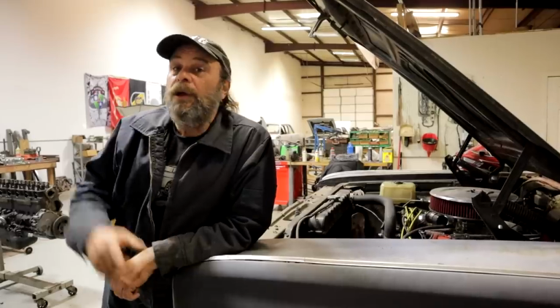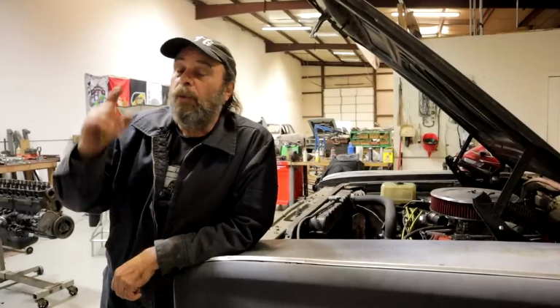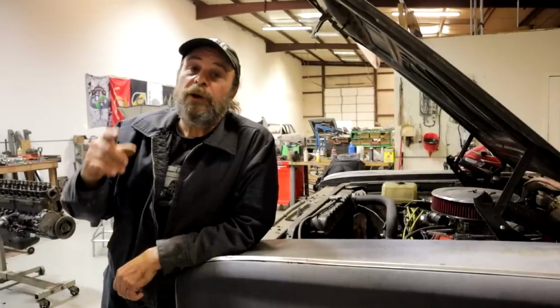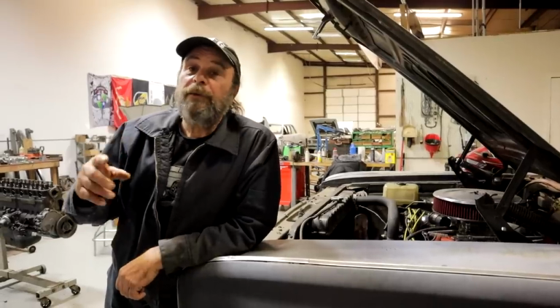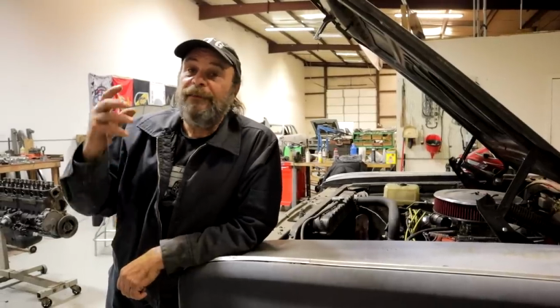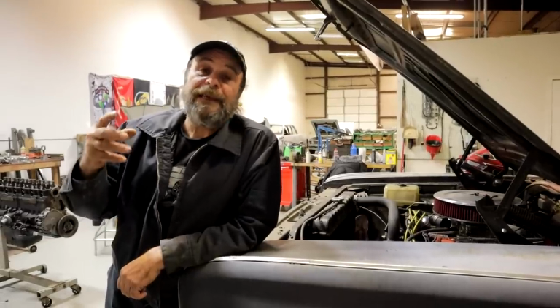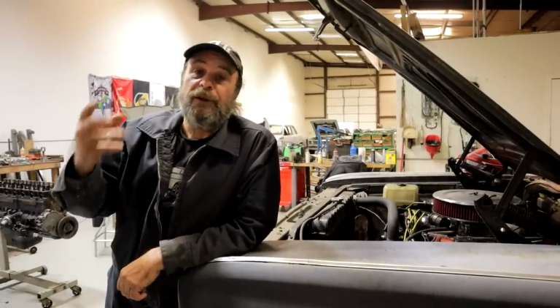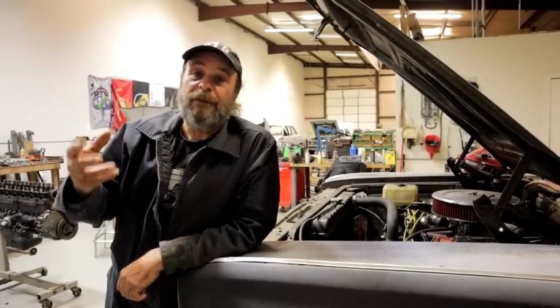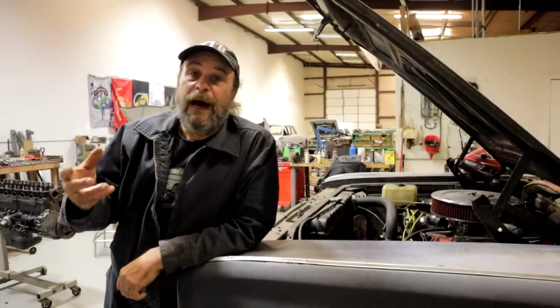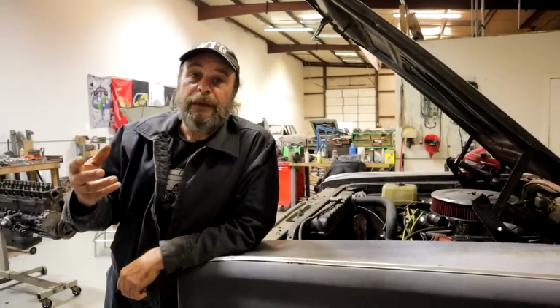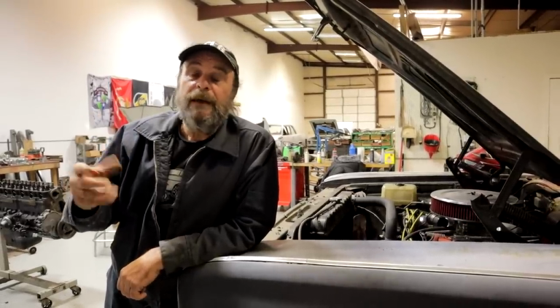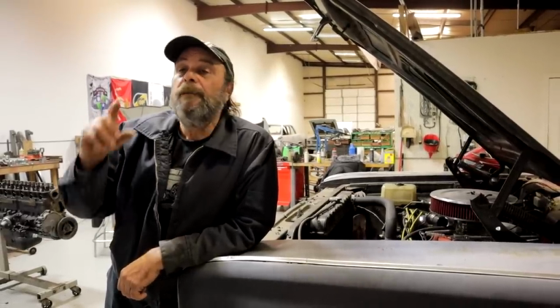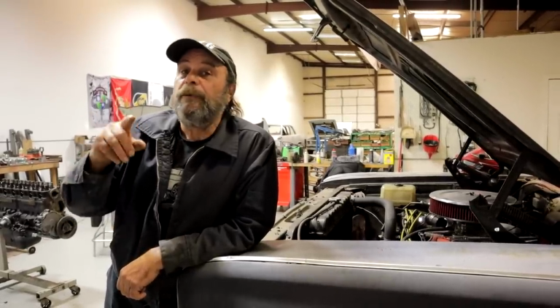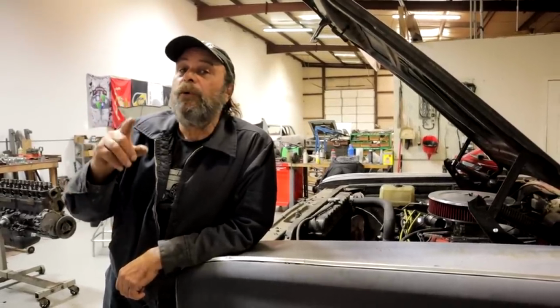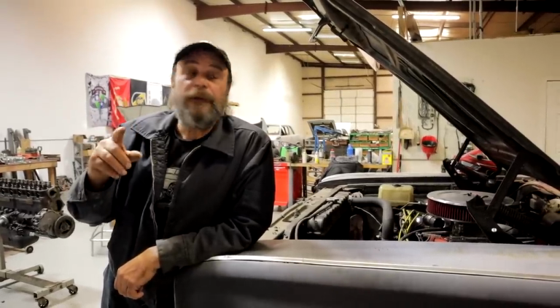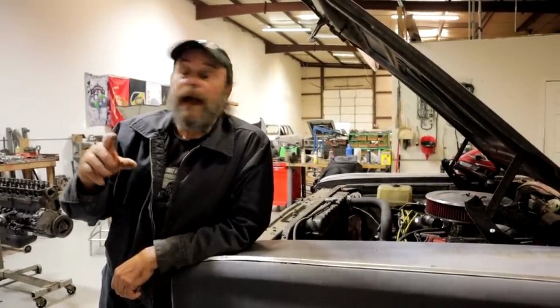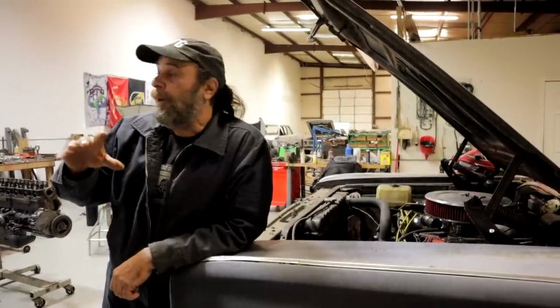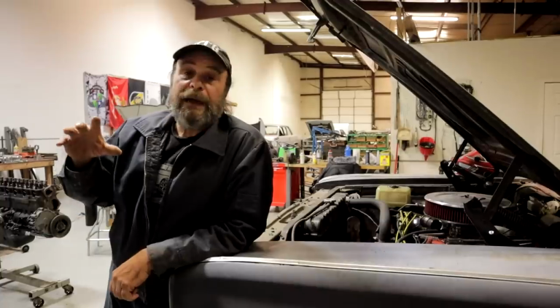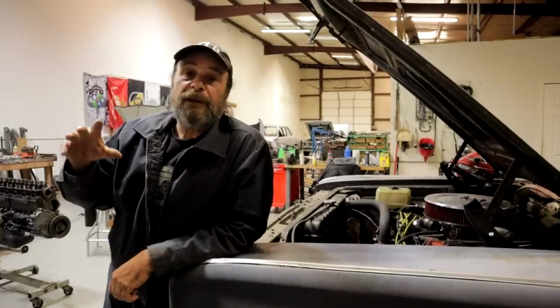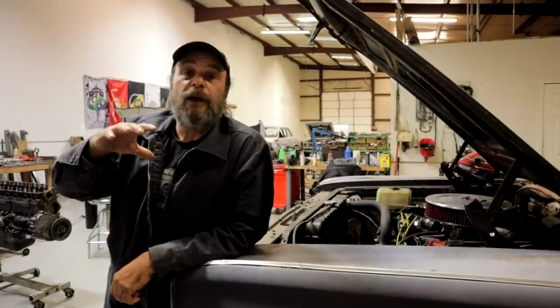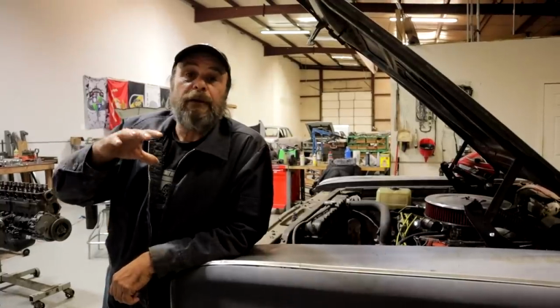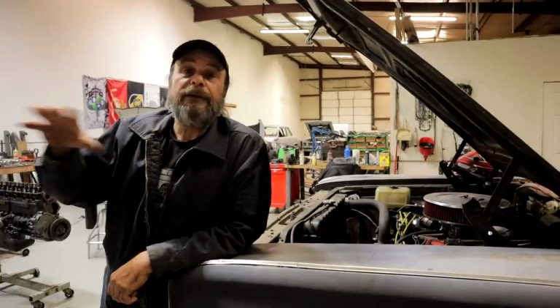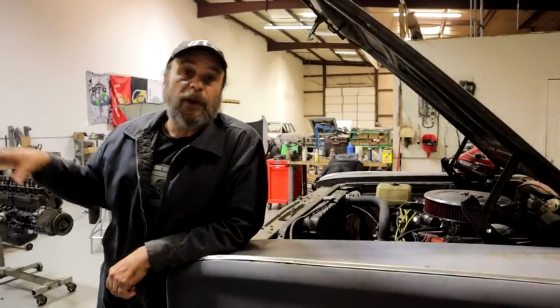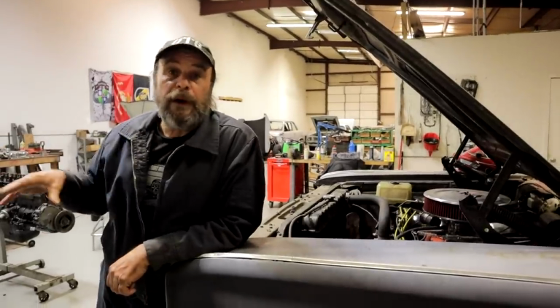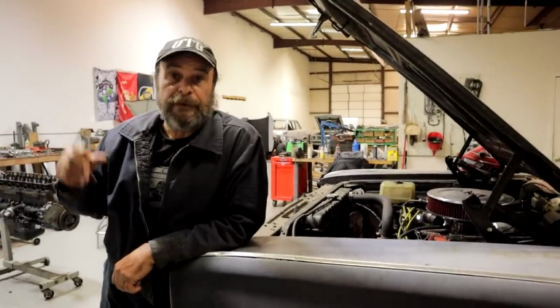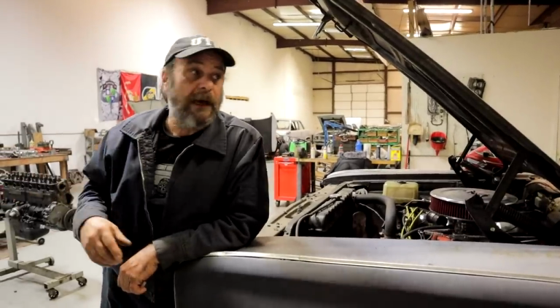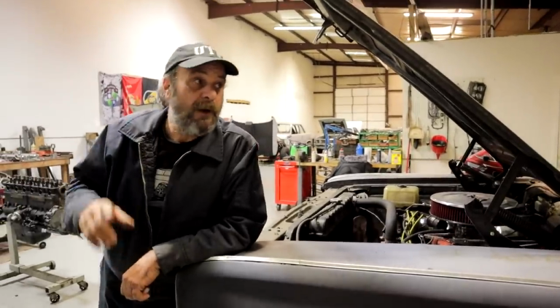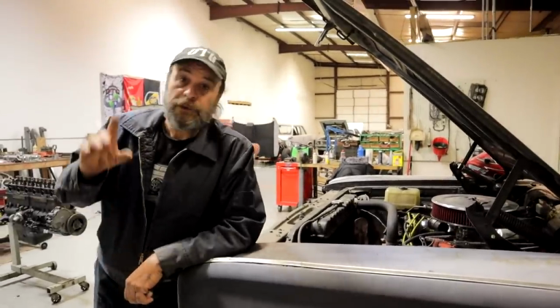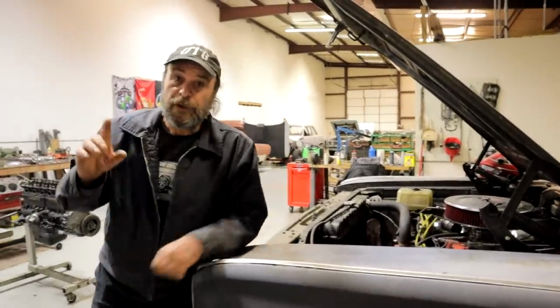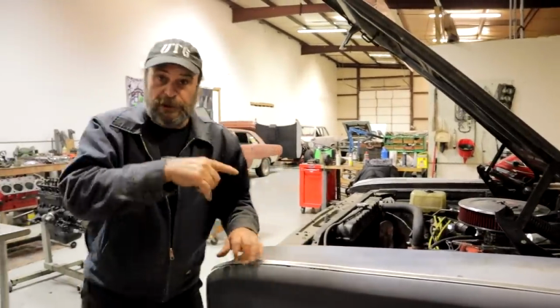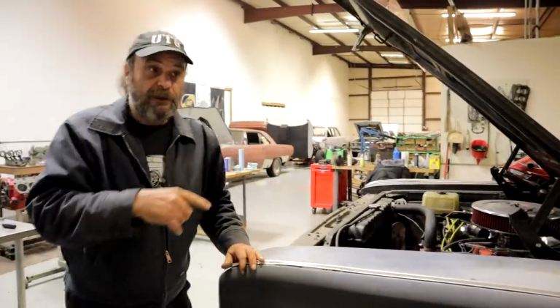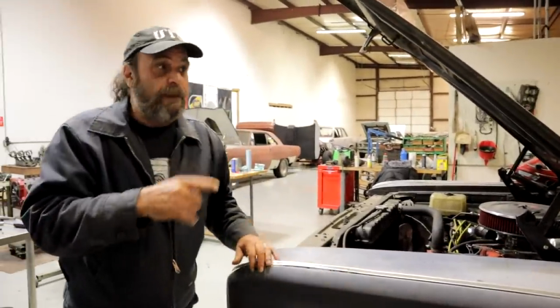I want to talk about investing in your hot rod hobby, but before we do that I want to give you guys a rundown on everything that's going on around the shop. First up is the charger.